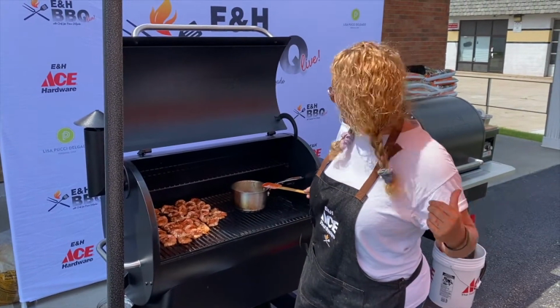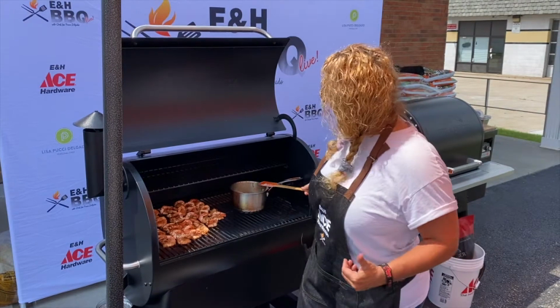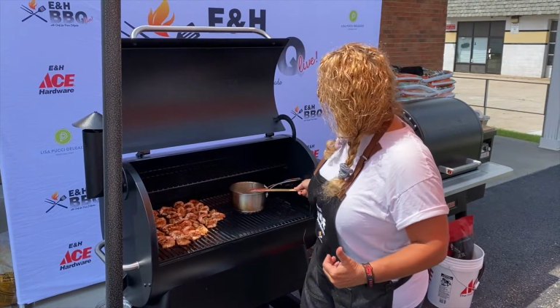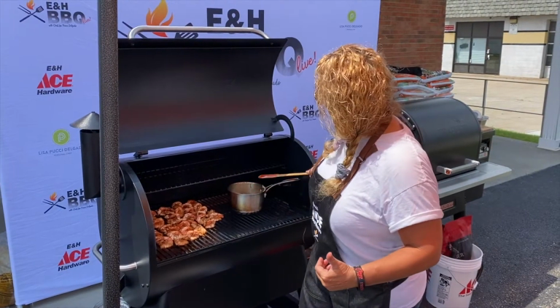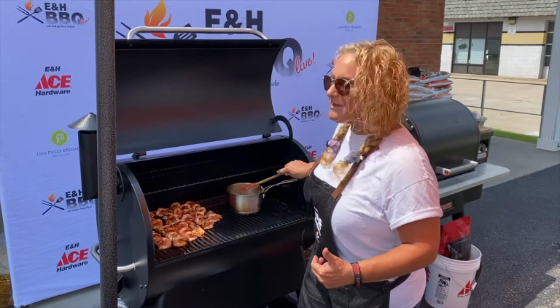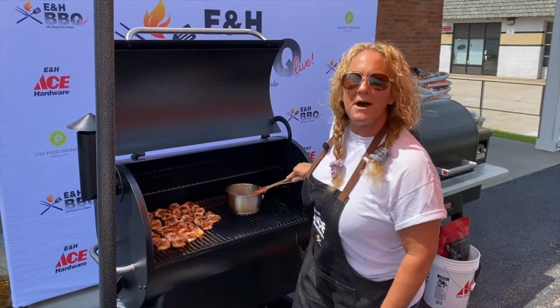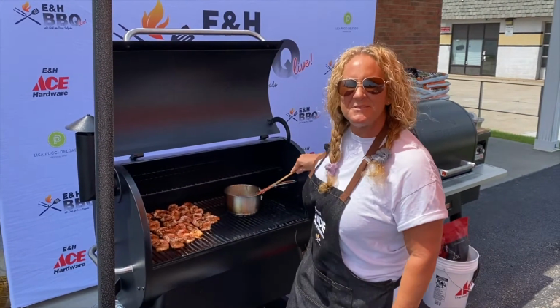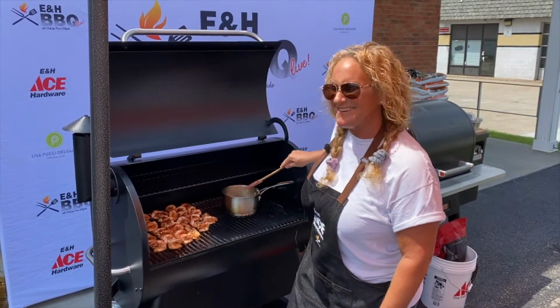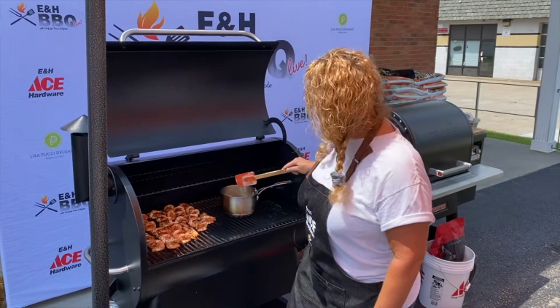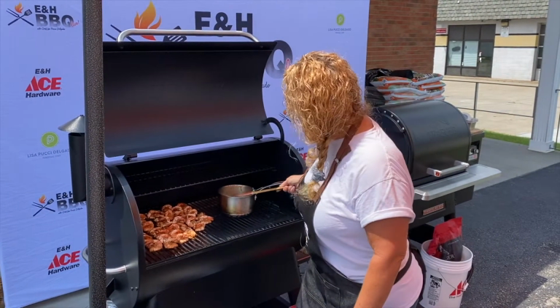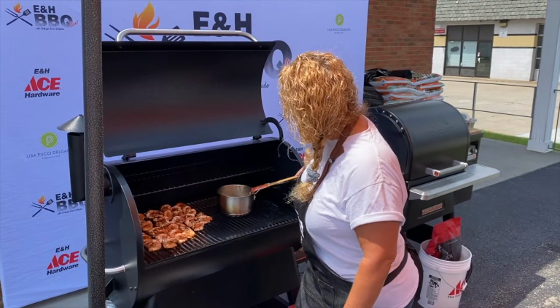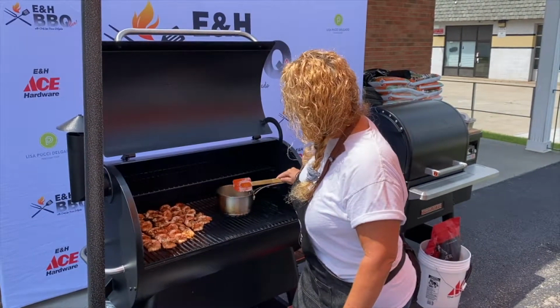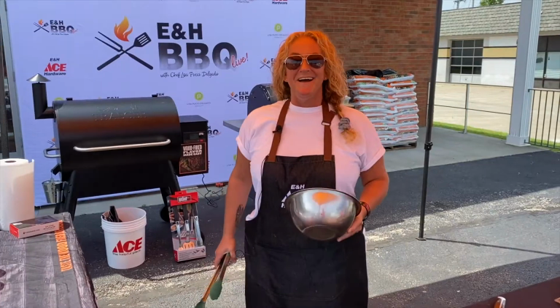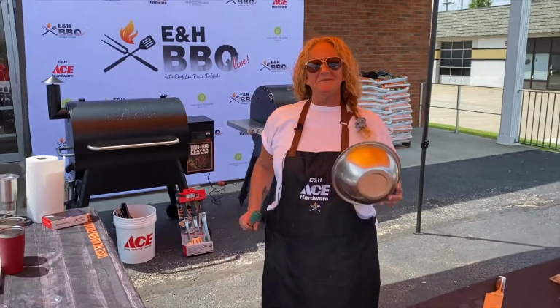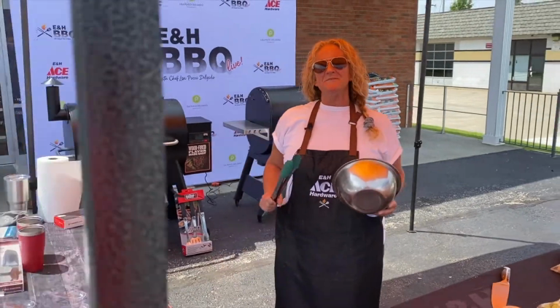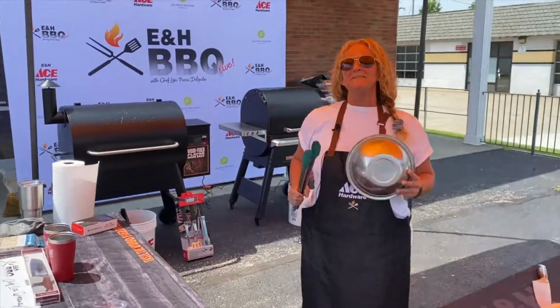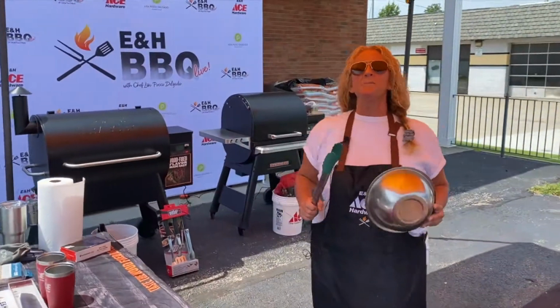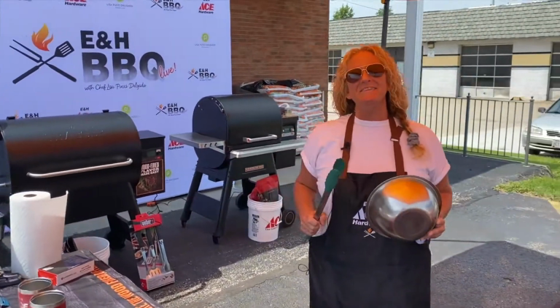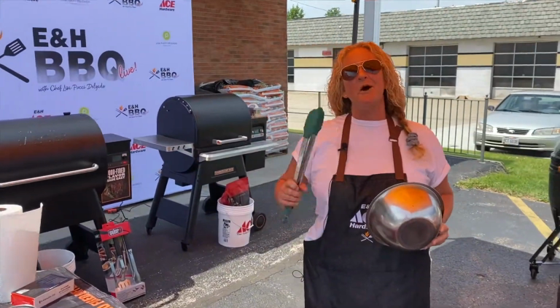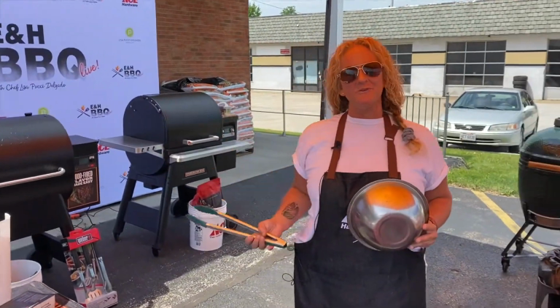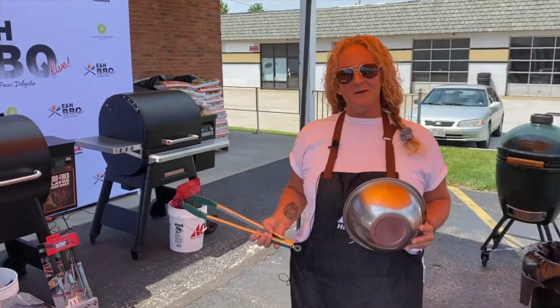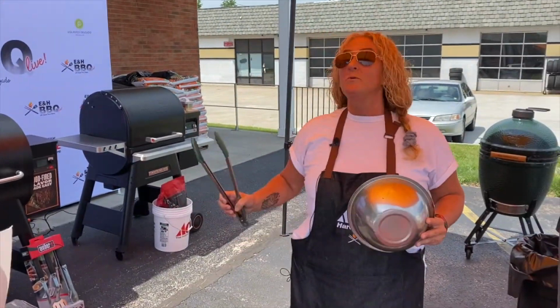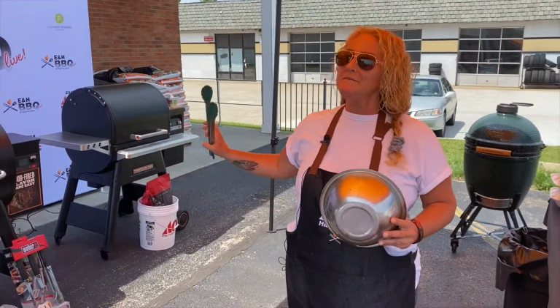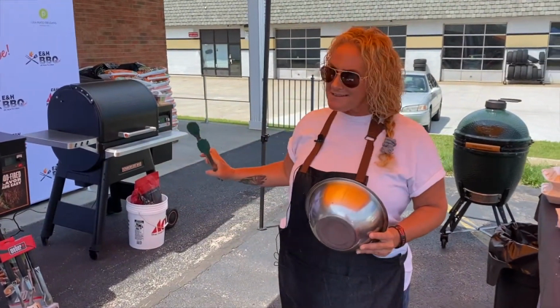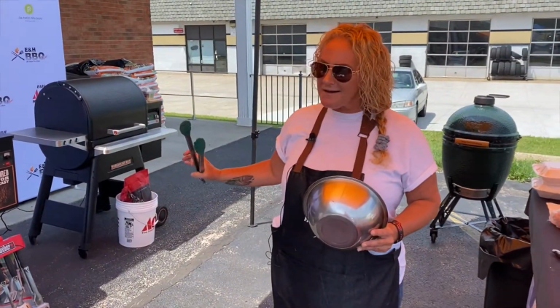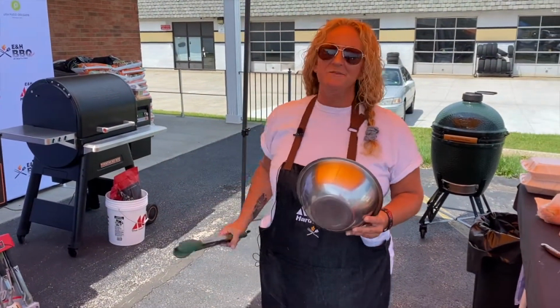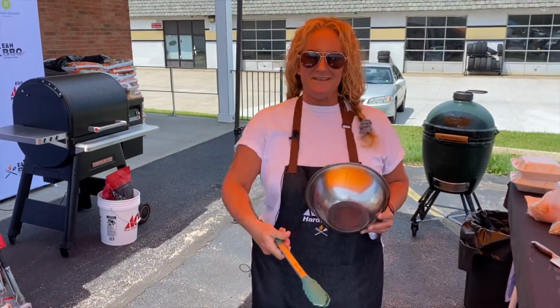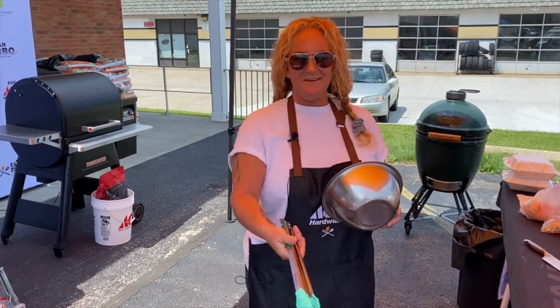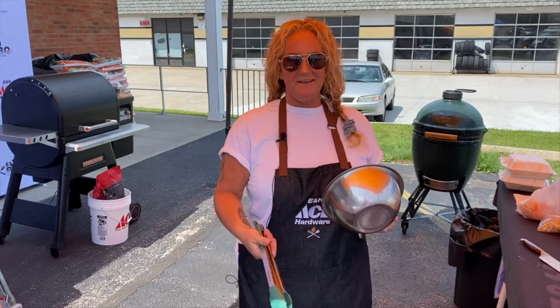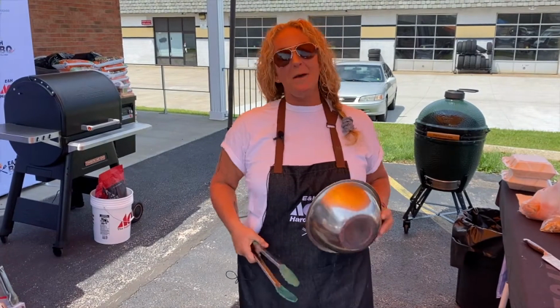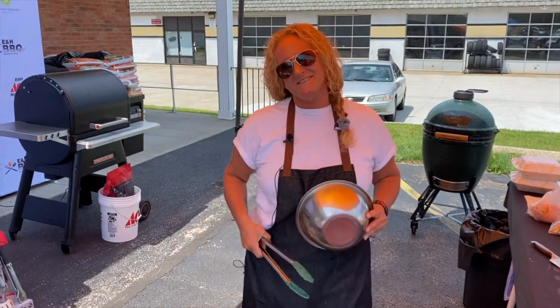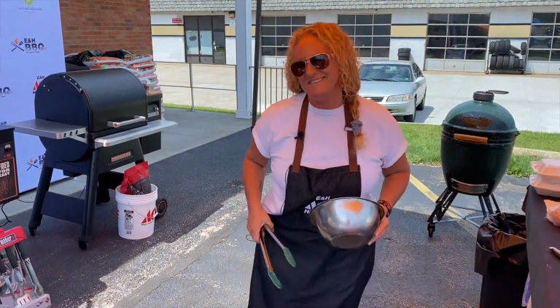We're going to get that shrimp appetizer off the Traeger and leave the sauce on so we can get started on getting our appetizers out. Then we'll move on to seasoning the salmon, get the salmon on the grill, and get that pasta put together.